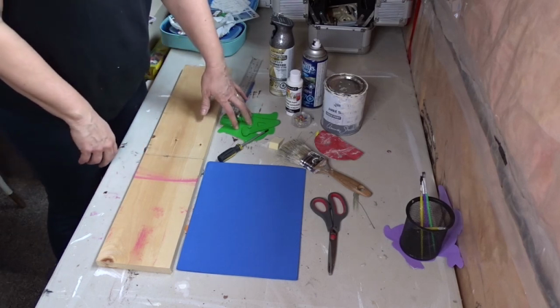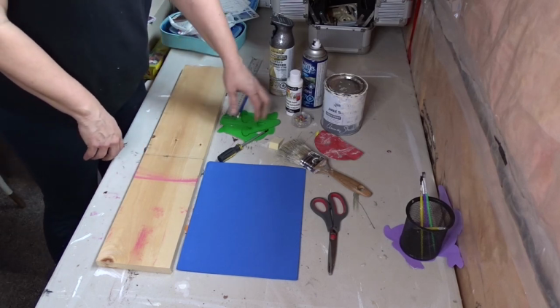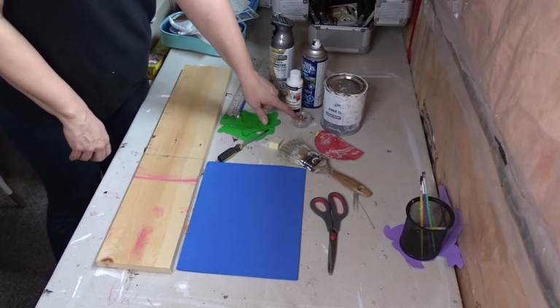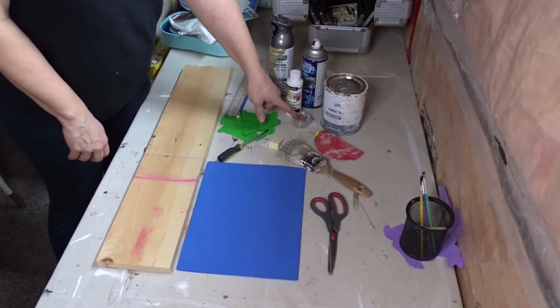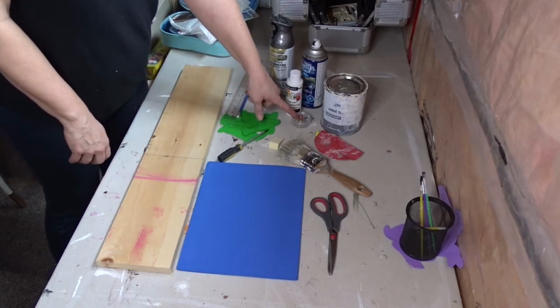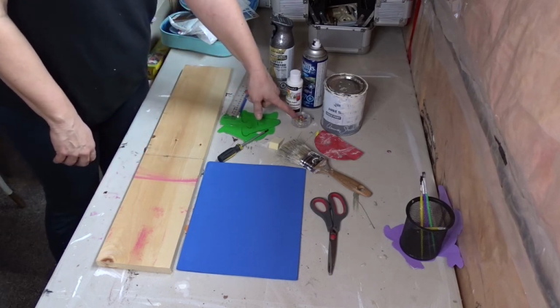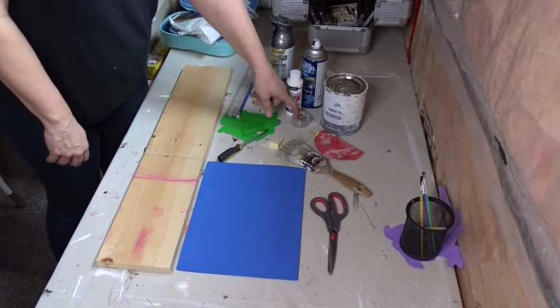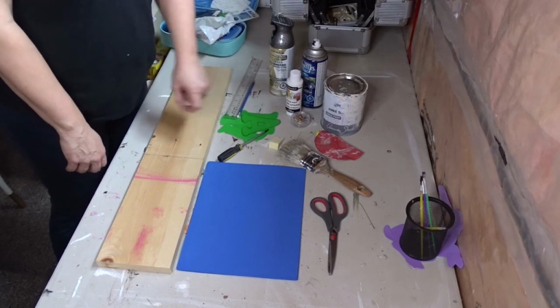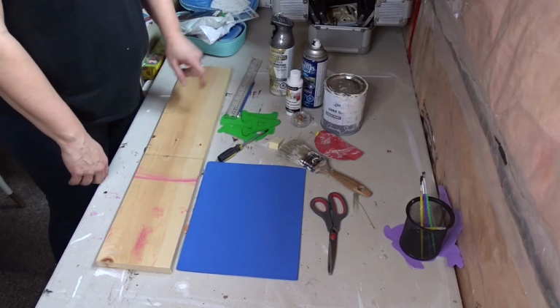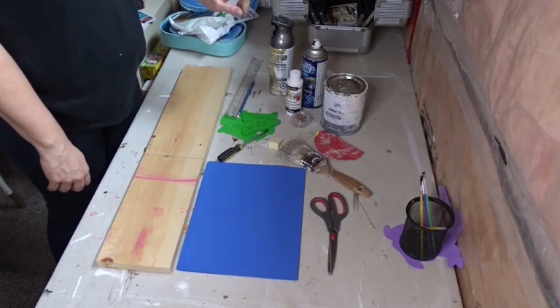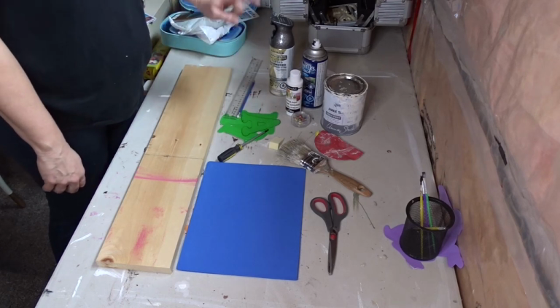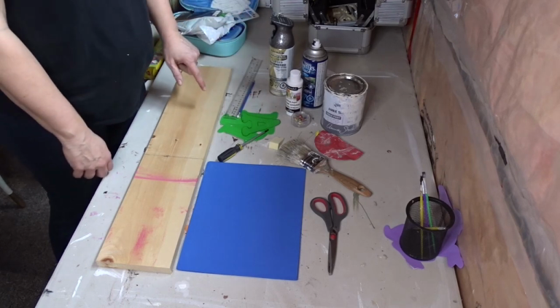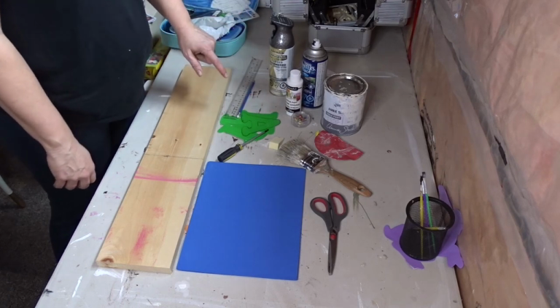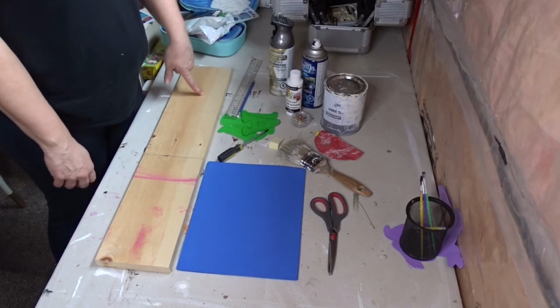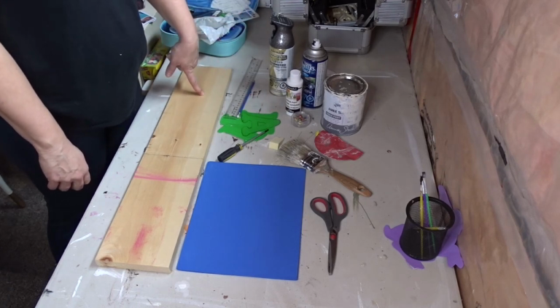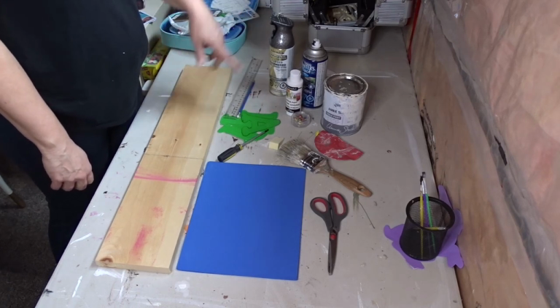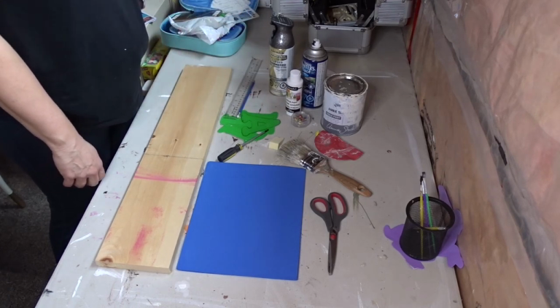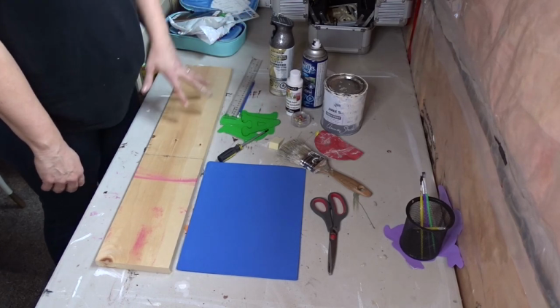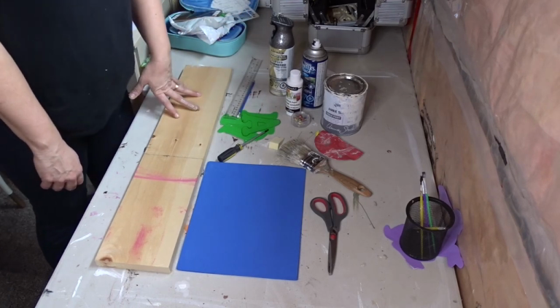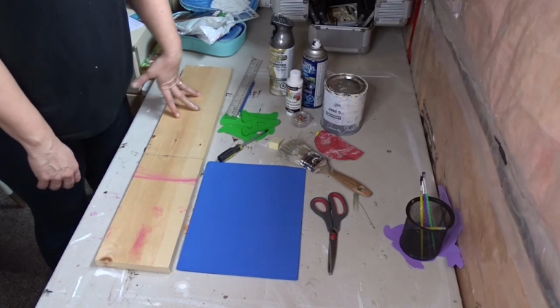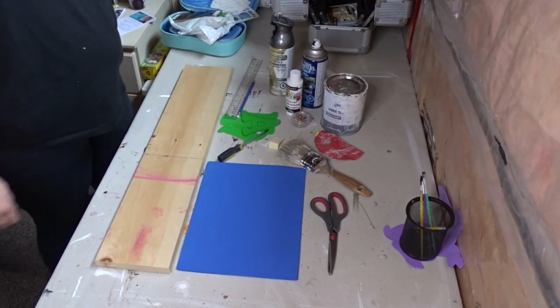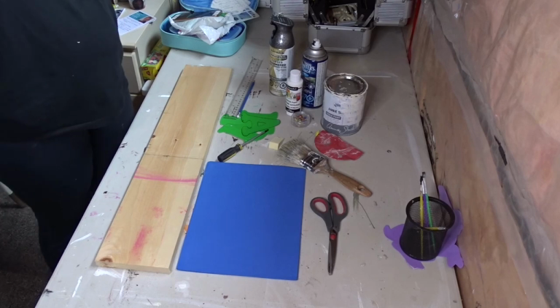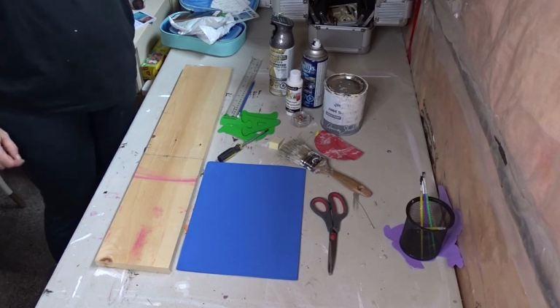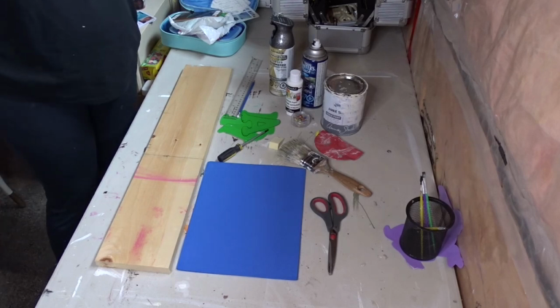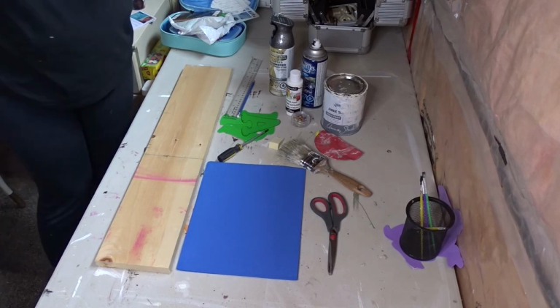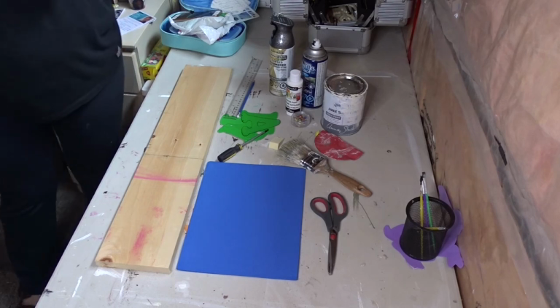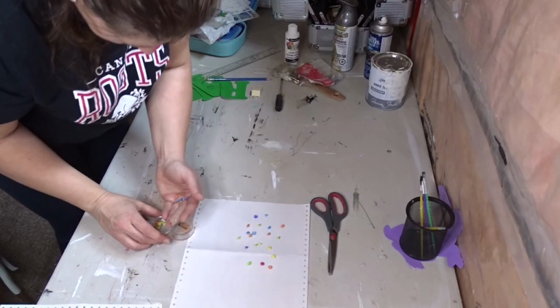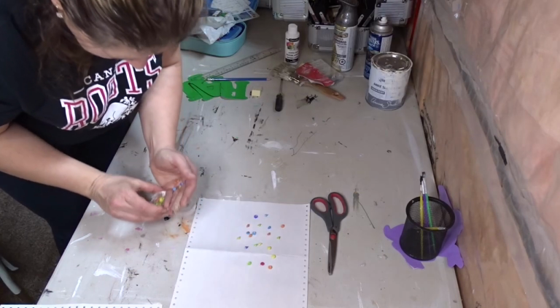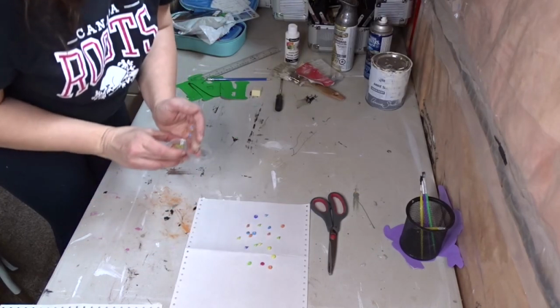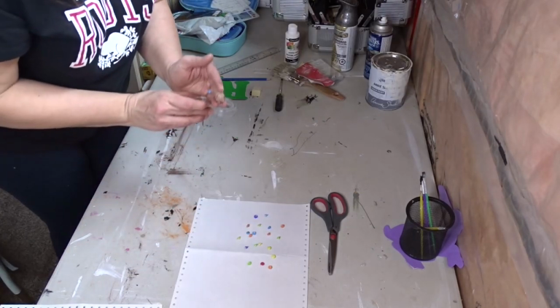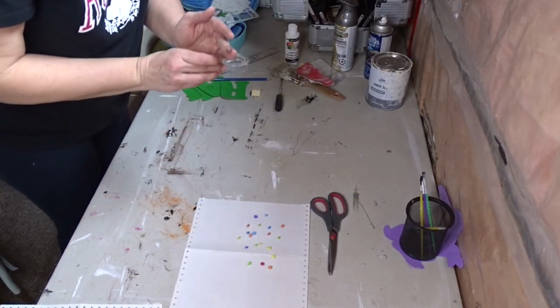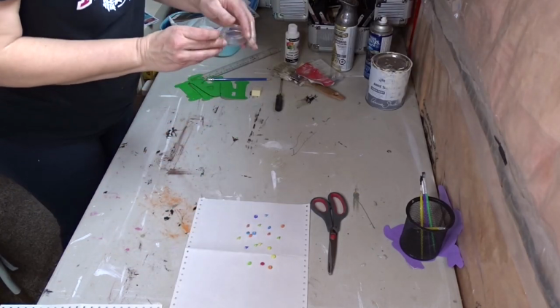So first thing I'm going to do is cut out my letters, then I'm going to spray paint my eyelets, then spray paint my letters, and then paint my board. So come along — I need 20 of them.